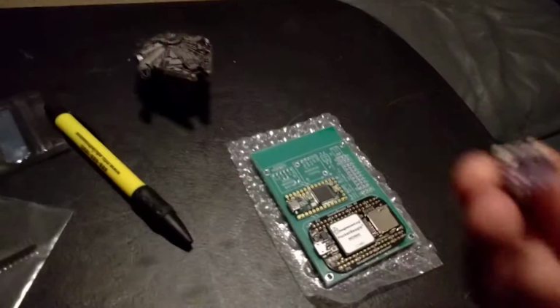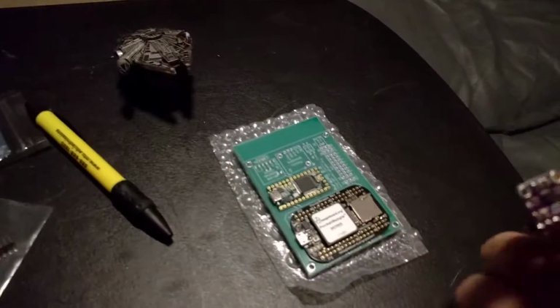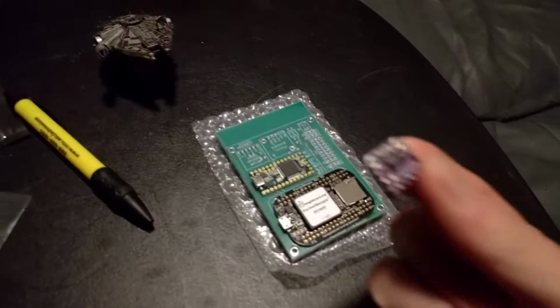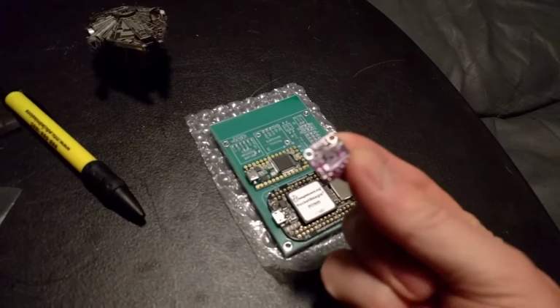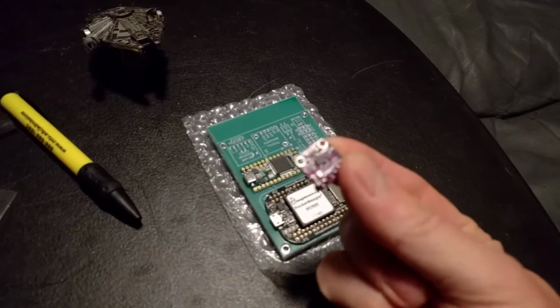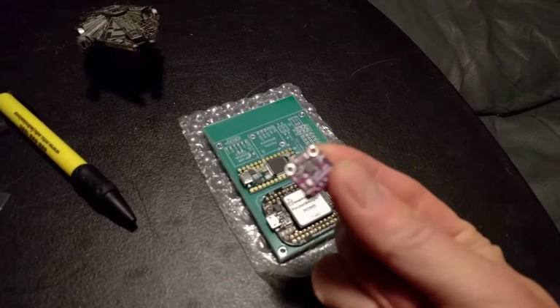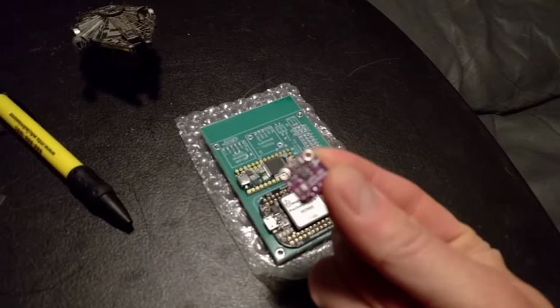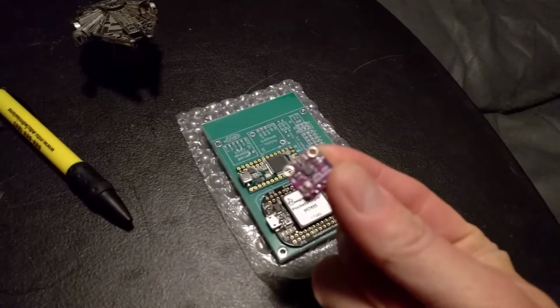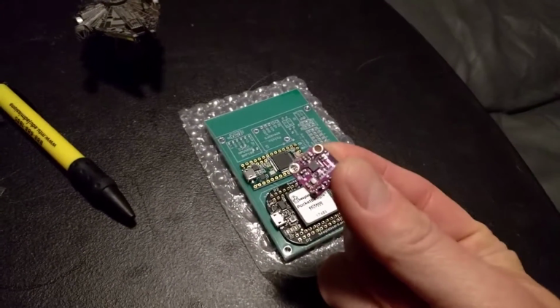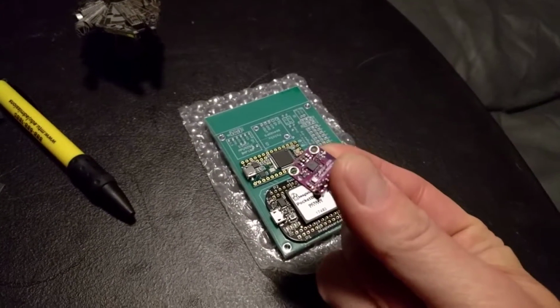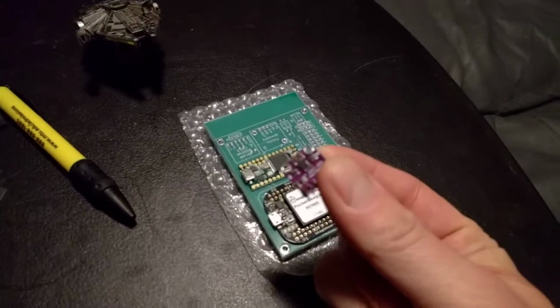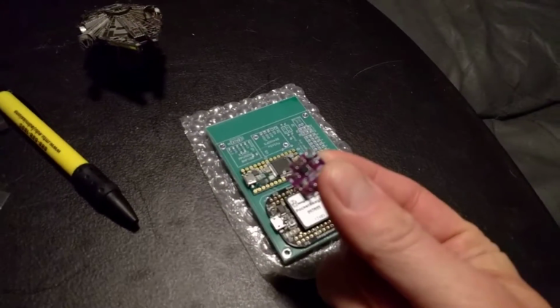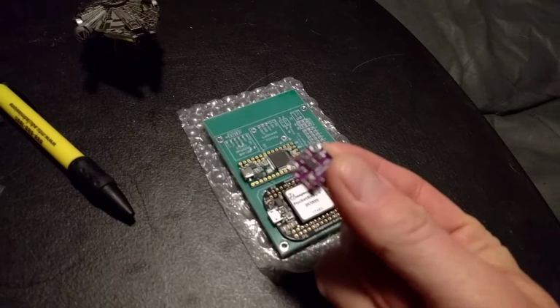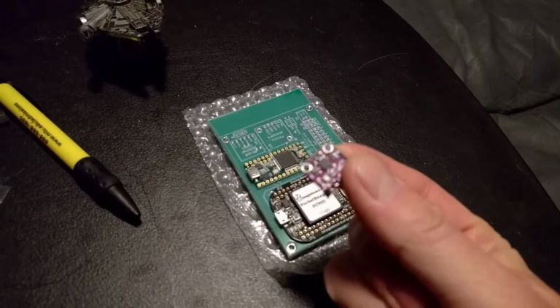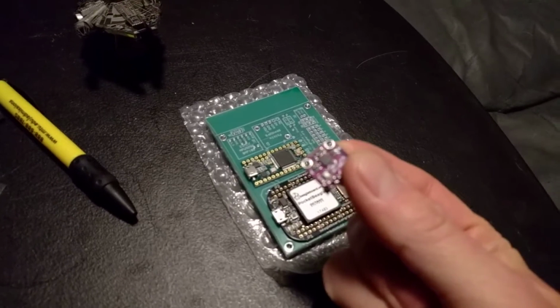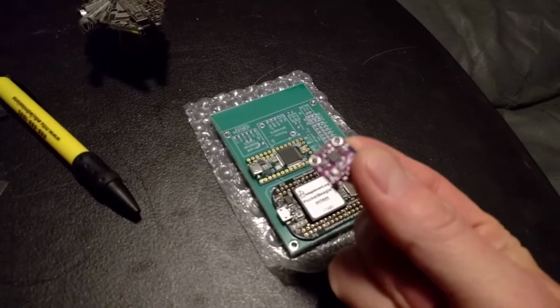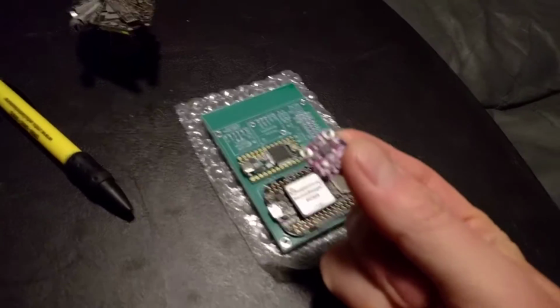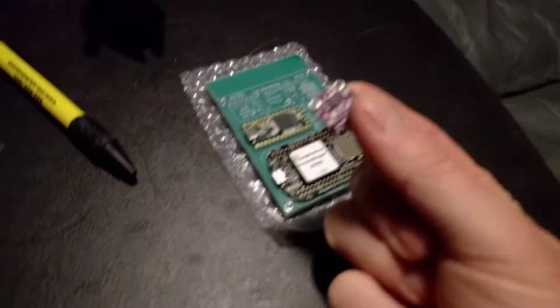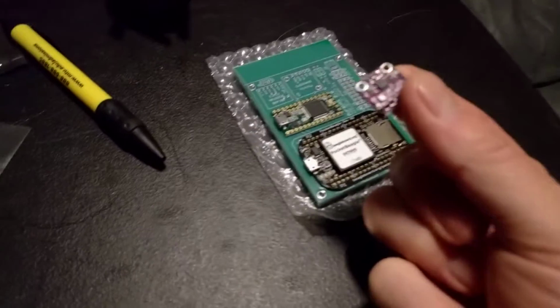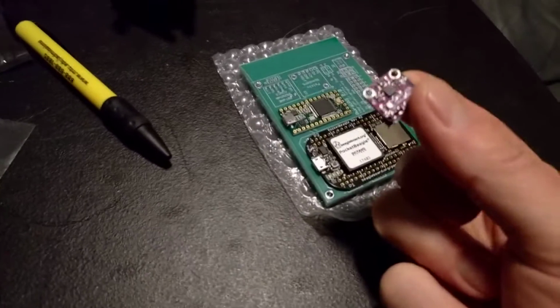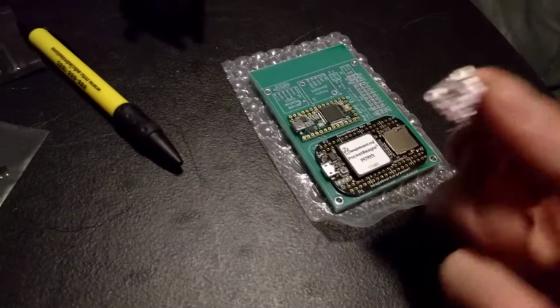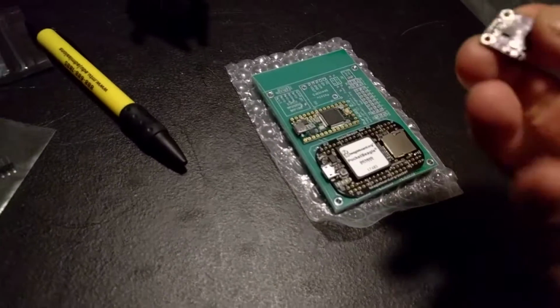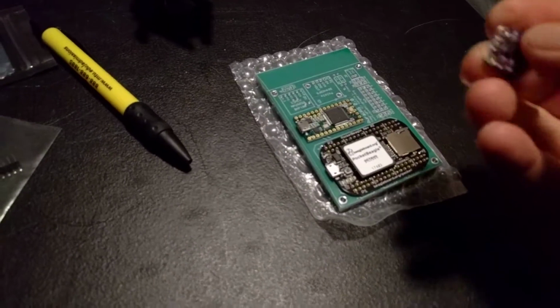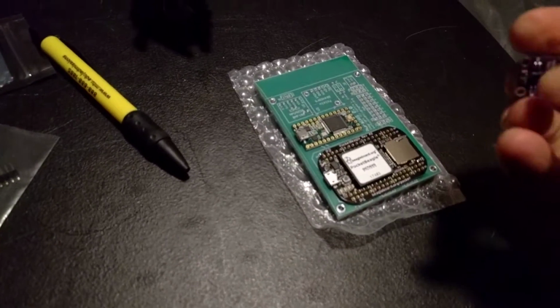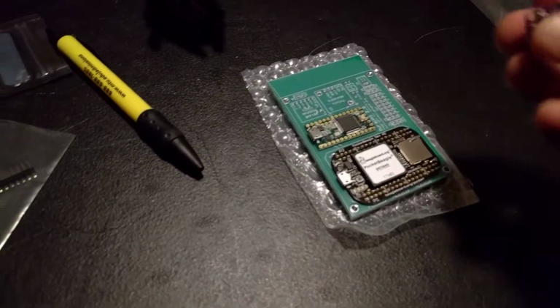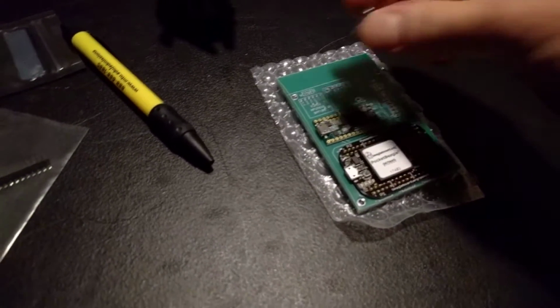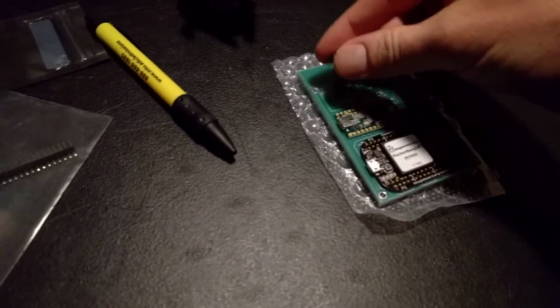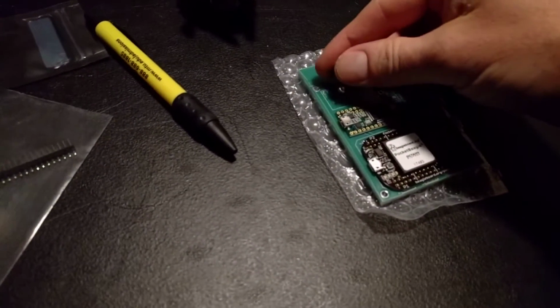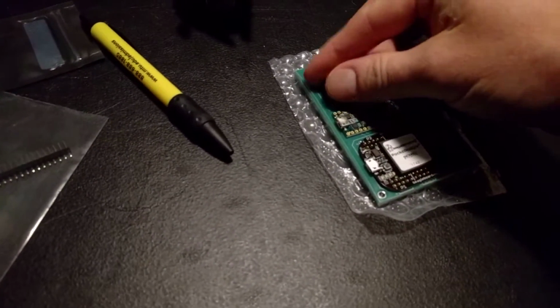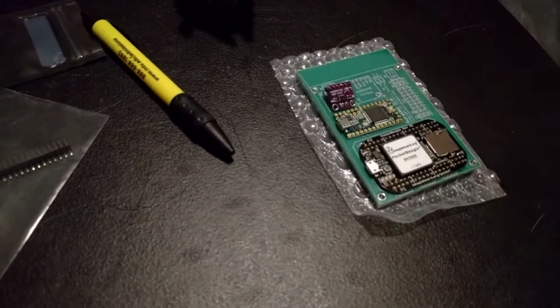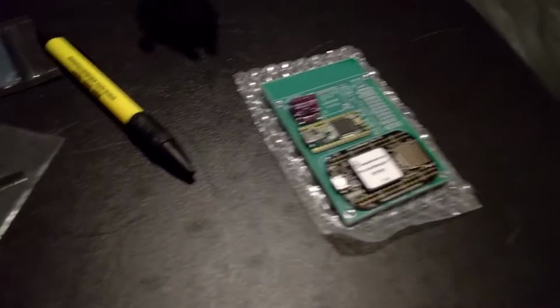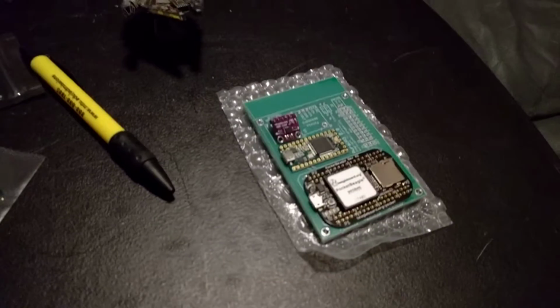I've got an IMU breakout, an MPU-9250 with a BMP-180, and that goes right there.